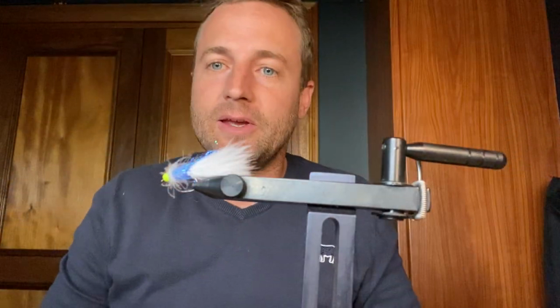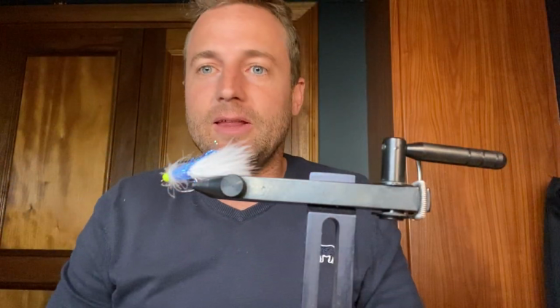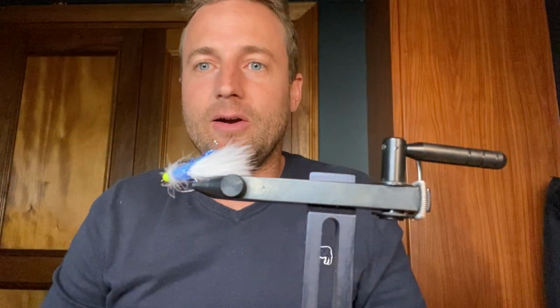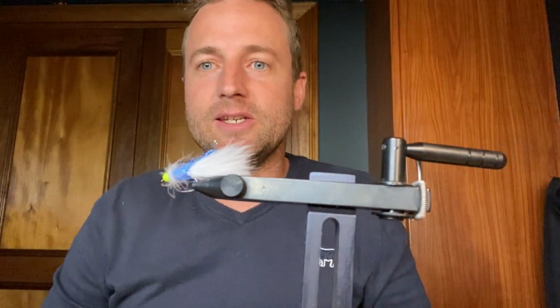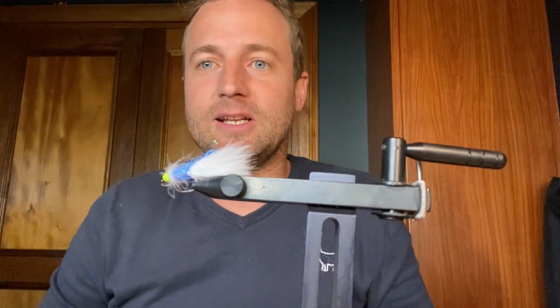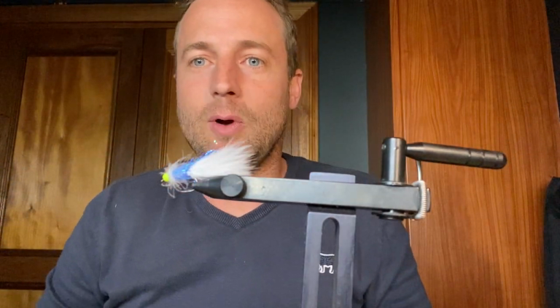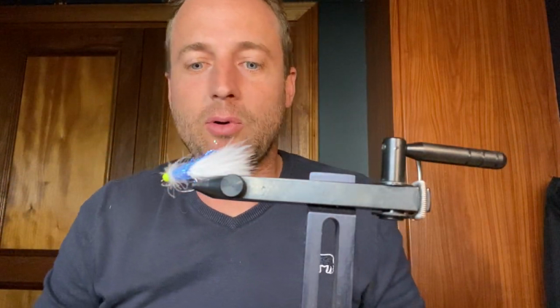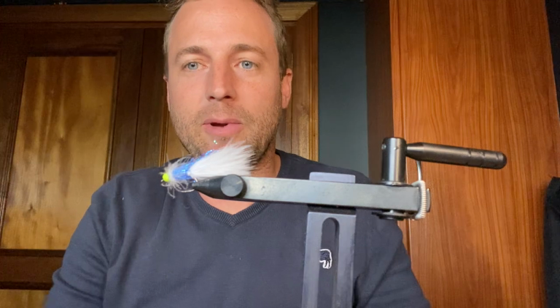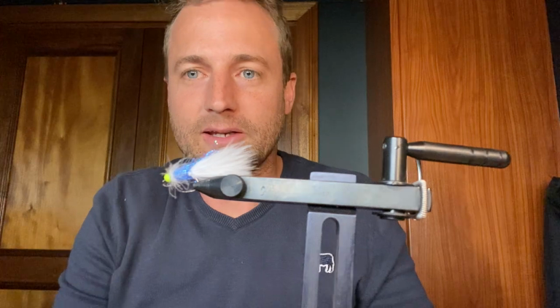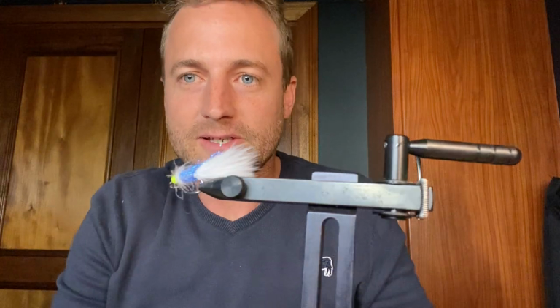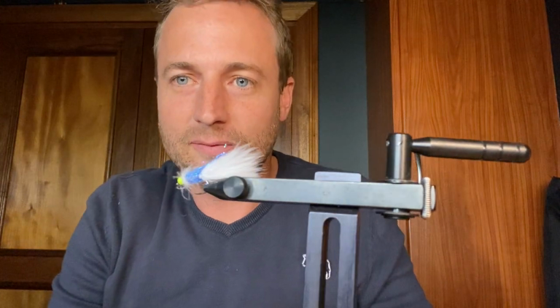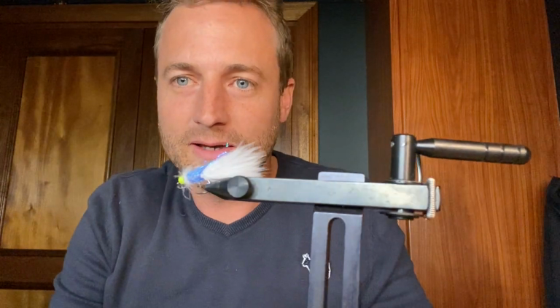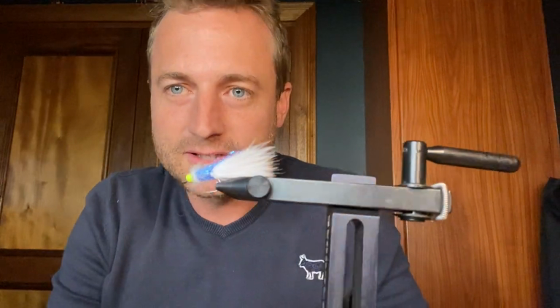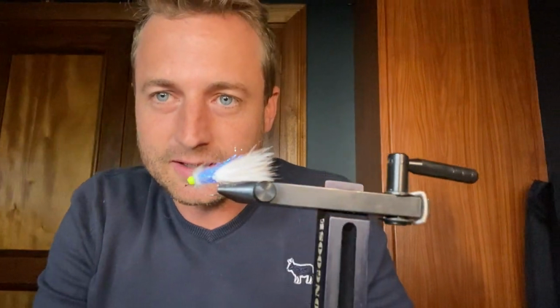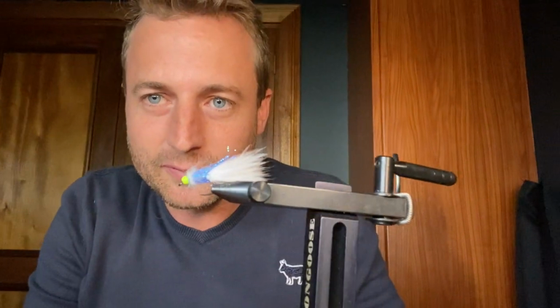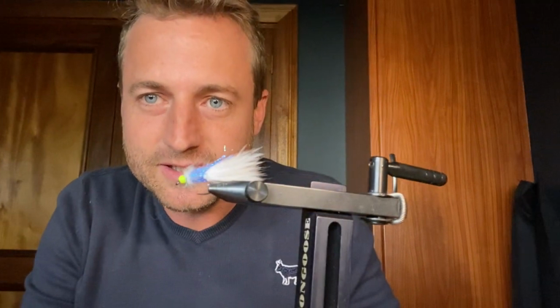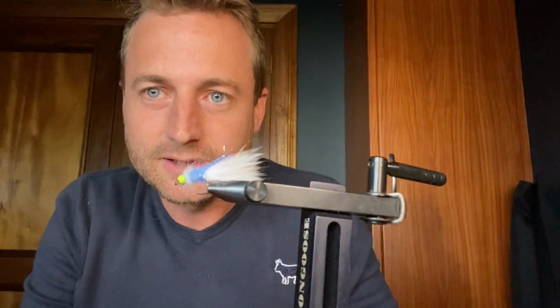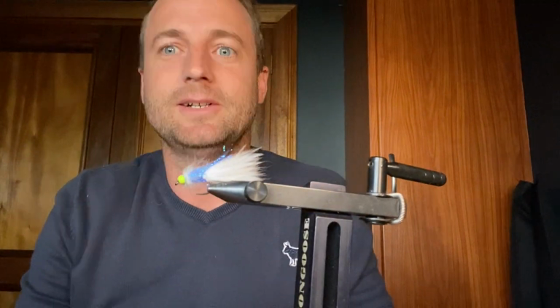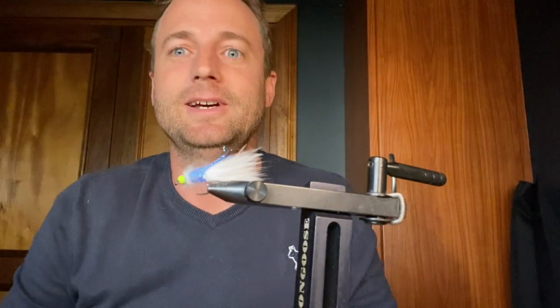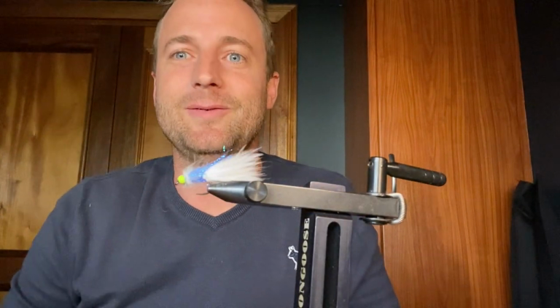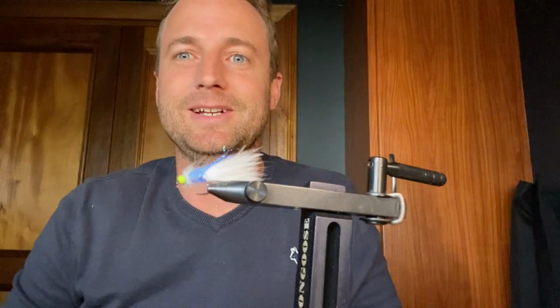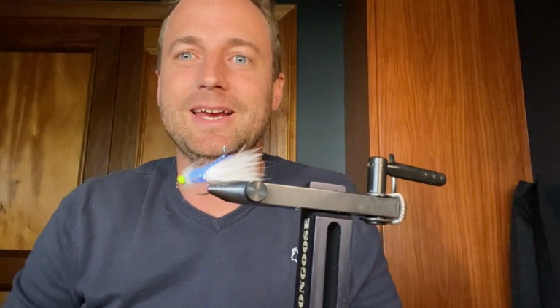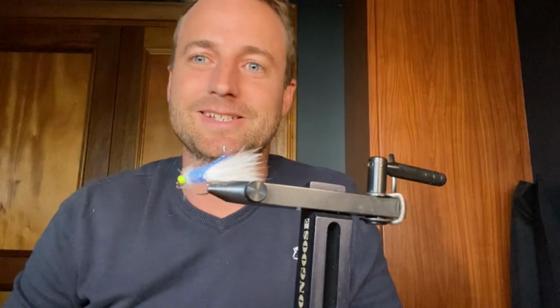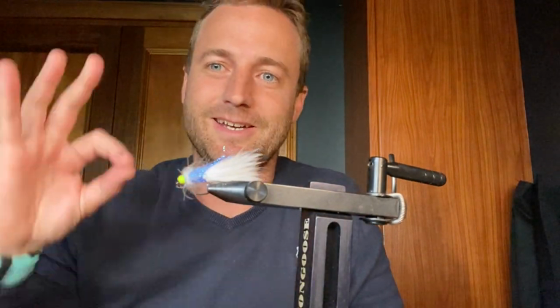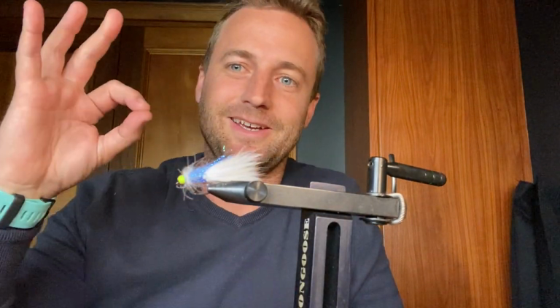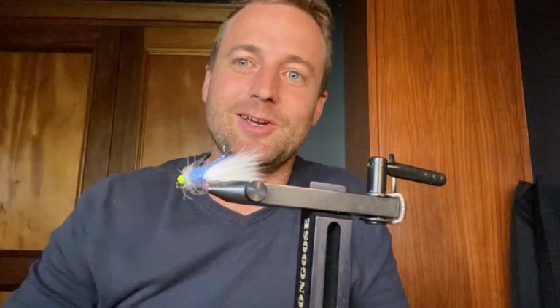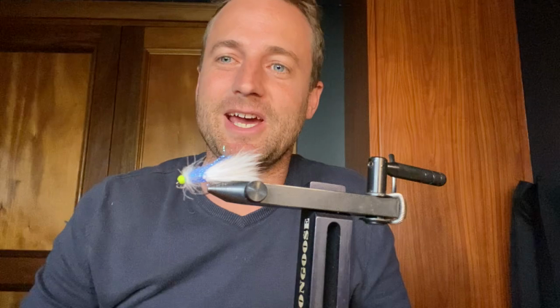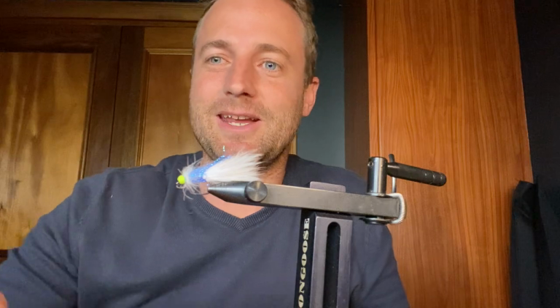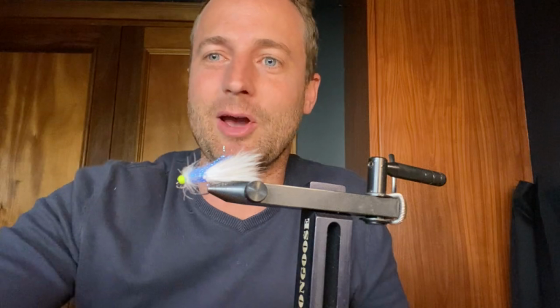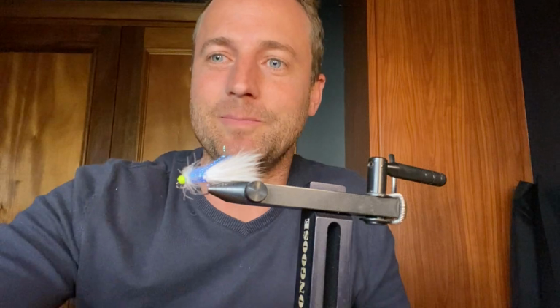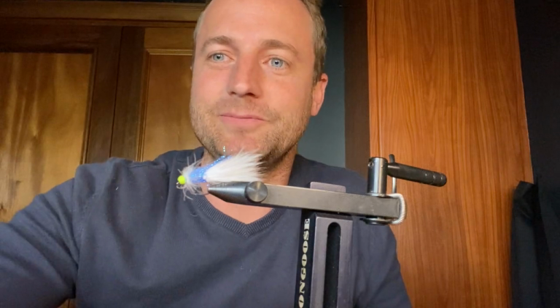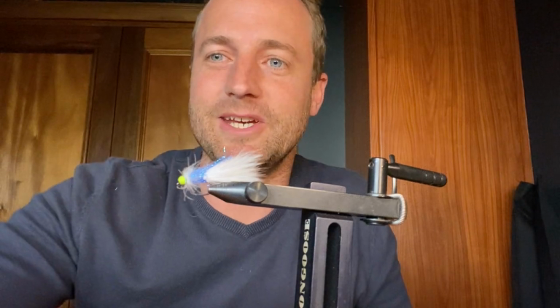And there it is — a little white pulling pattern. Something fun, something different. It's a newer pattern in my box and one I'm fishing a lot. If you go out with me you'll see it on the water. I definitely like it. Give it a go. Cheers.